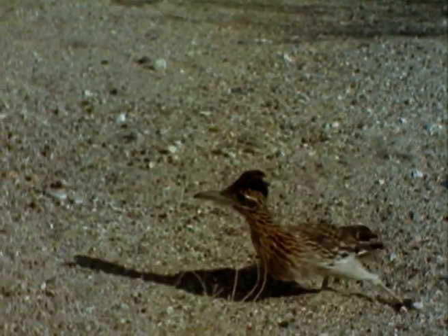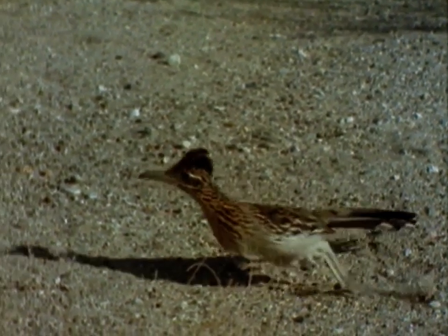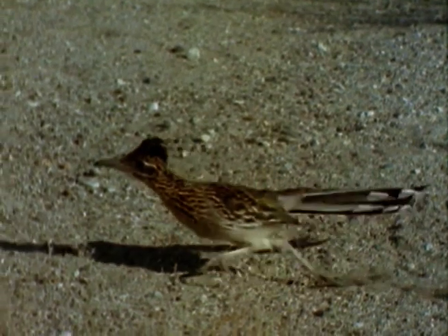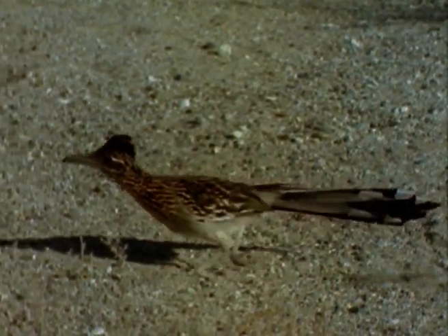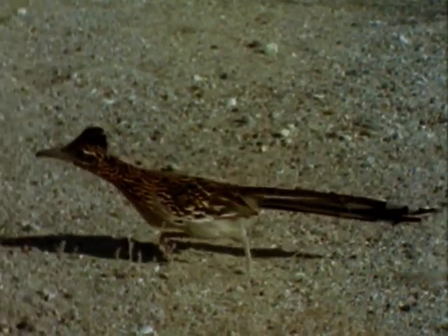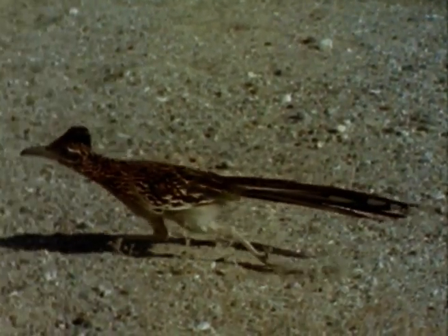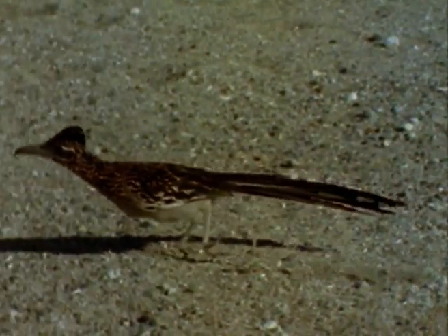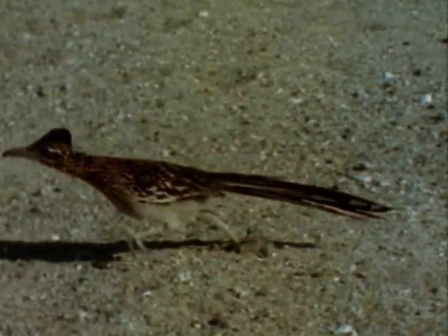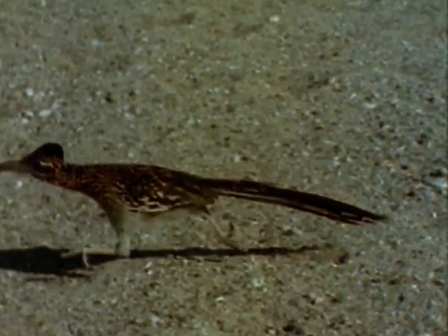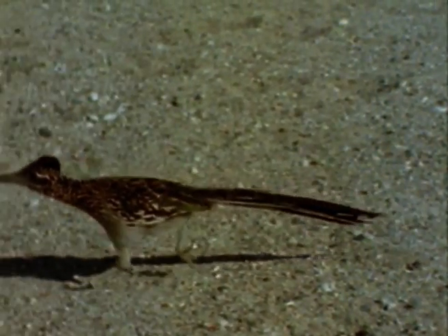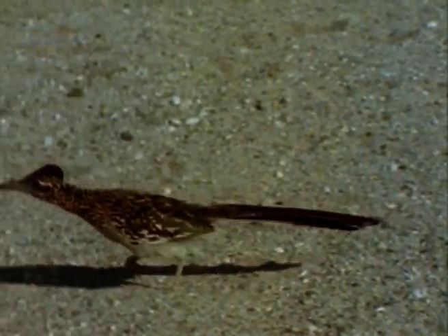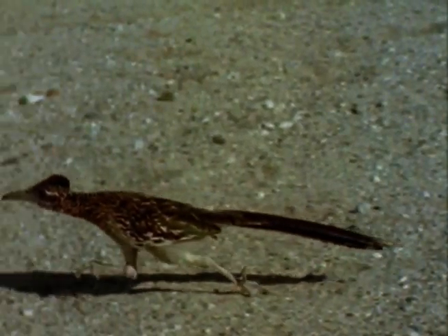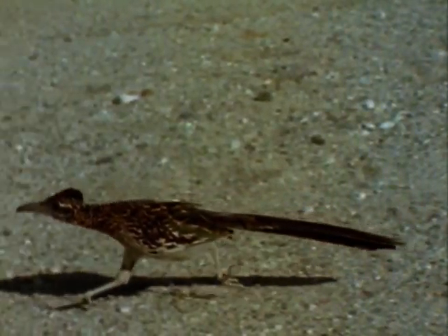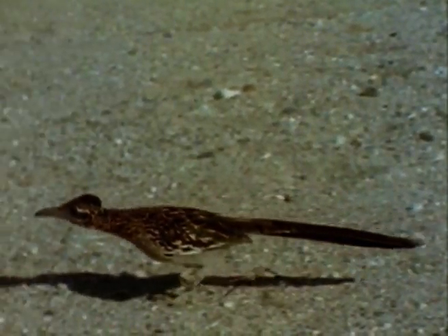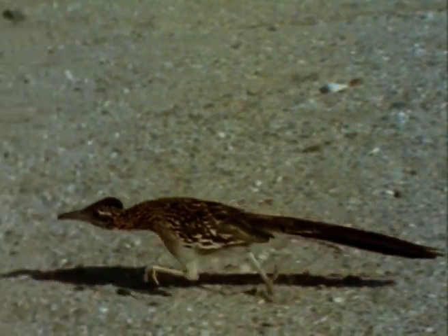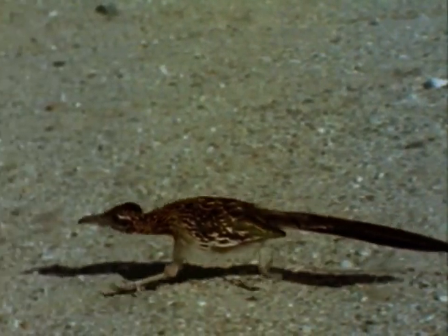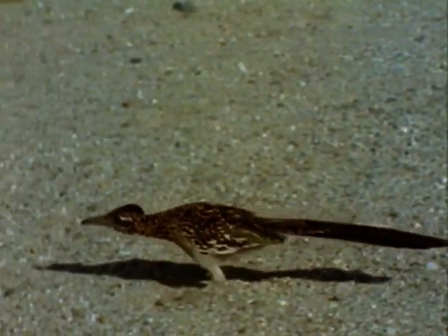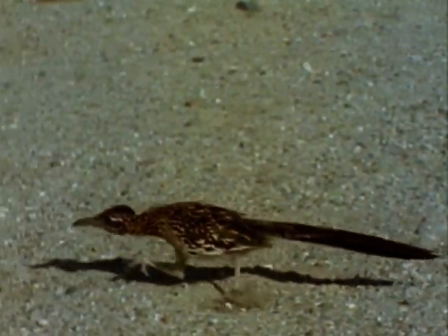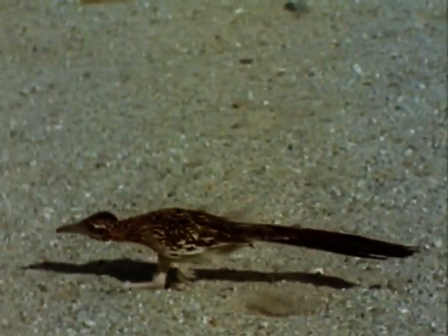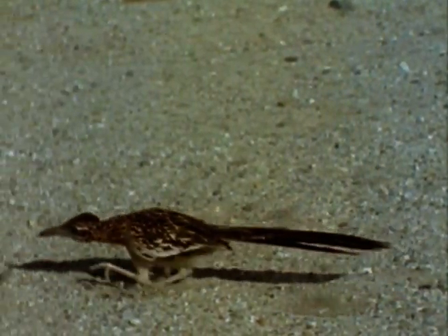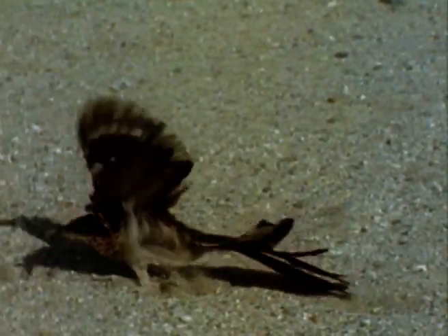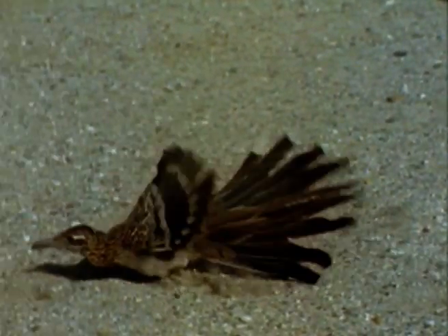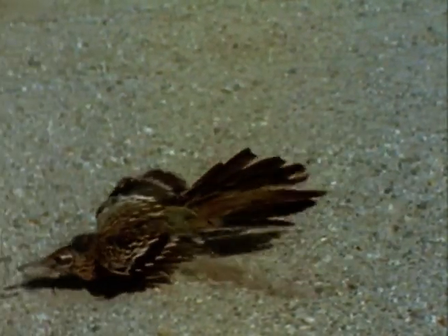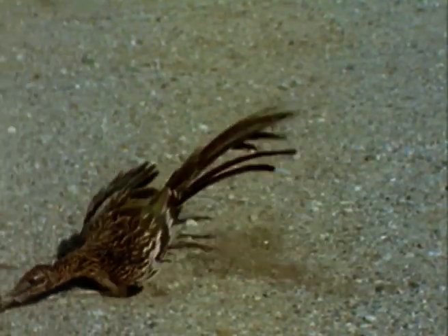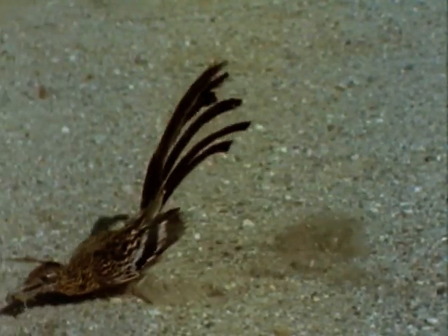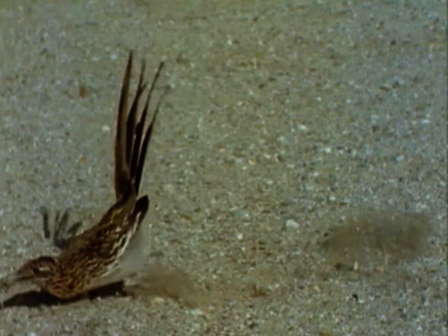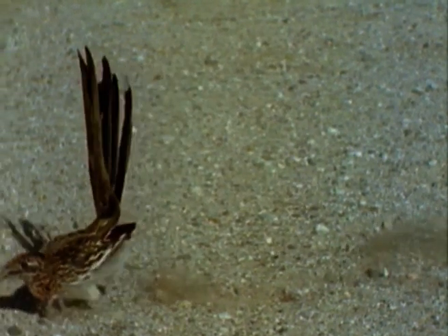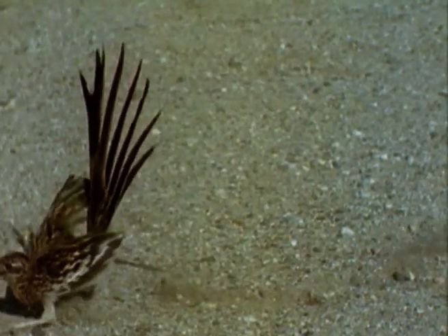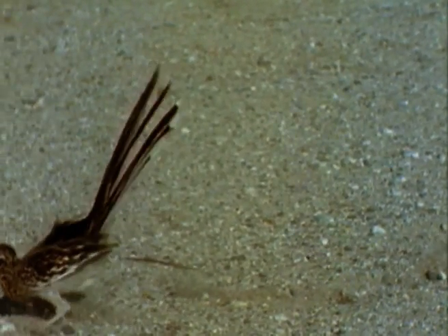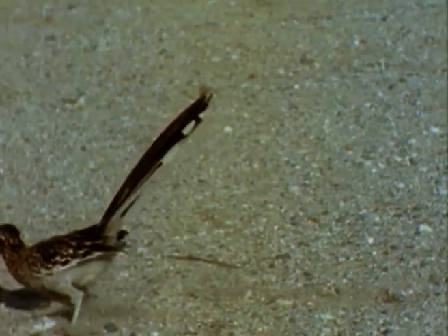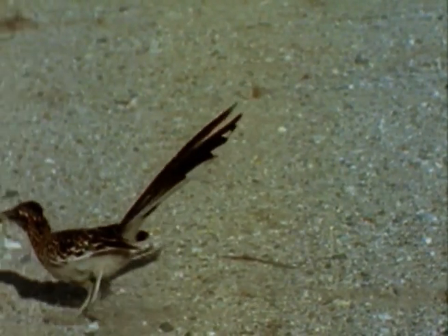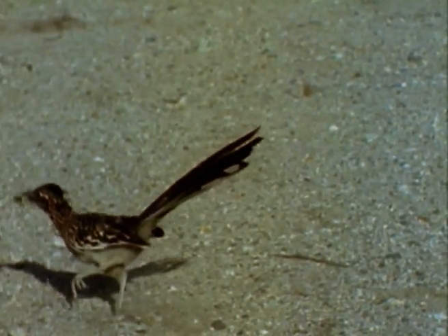At full tilt, the roadrunner is even able to catch one of the swiftest of lizards — a desert whiptail — in what looks like a series of controlled crashes. It's easy to see why coyotes just don't bother.